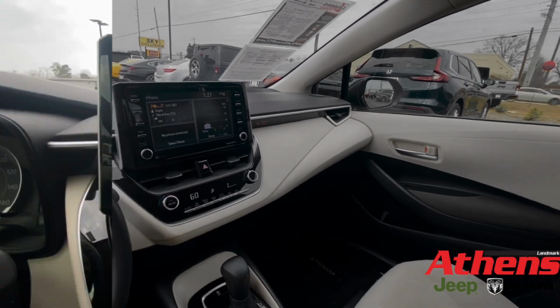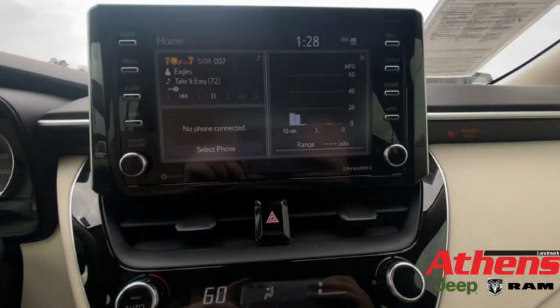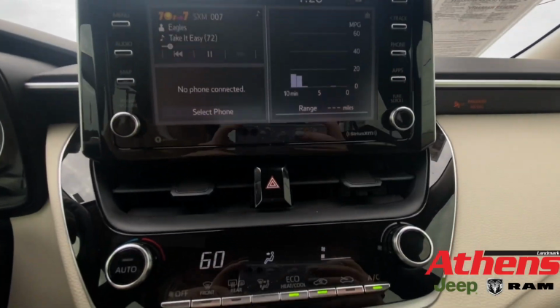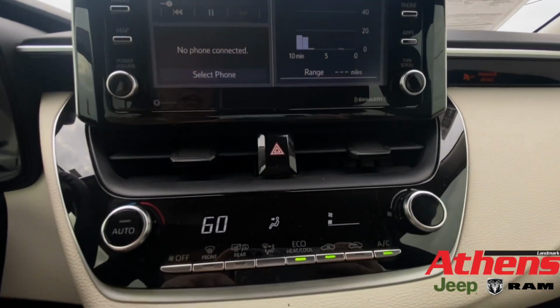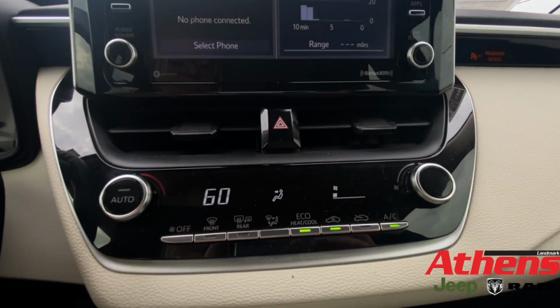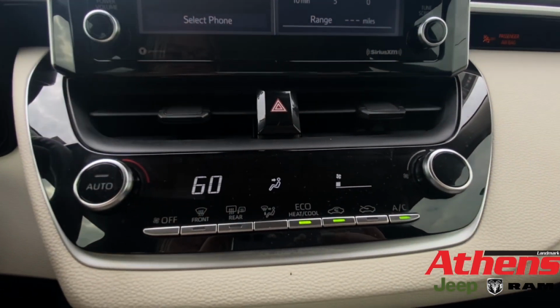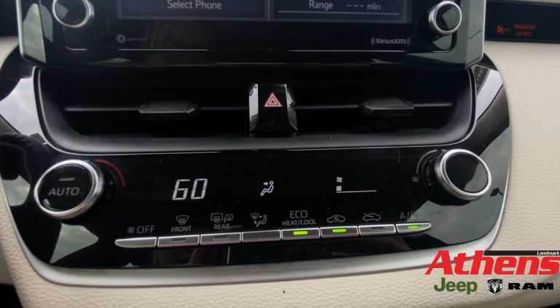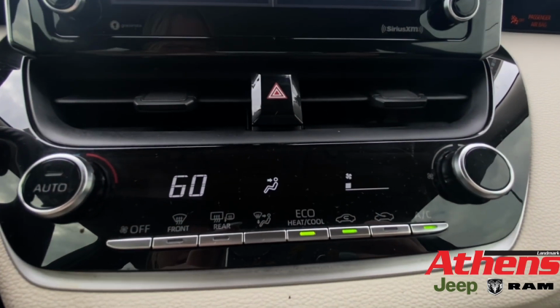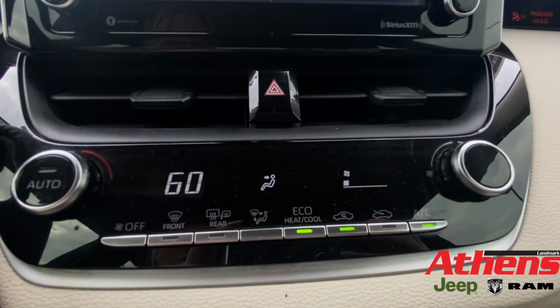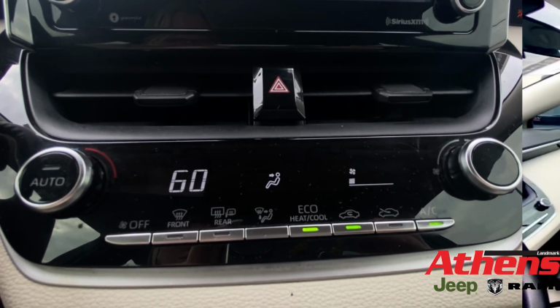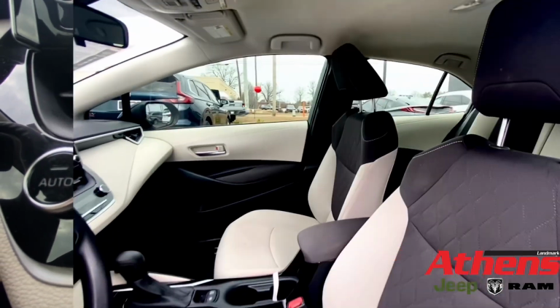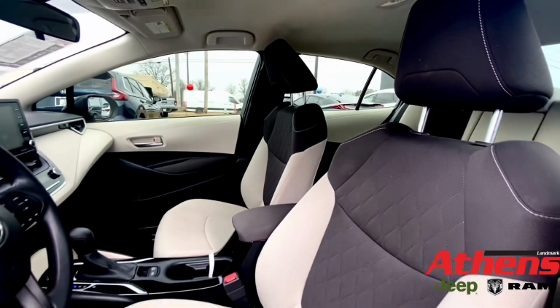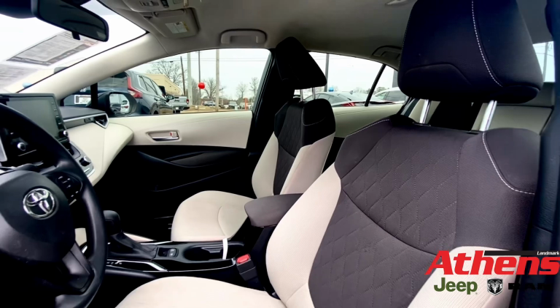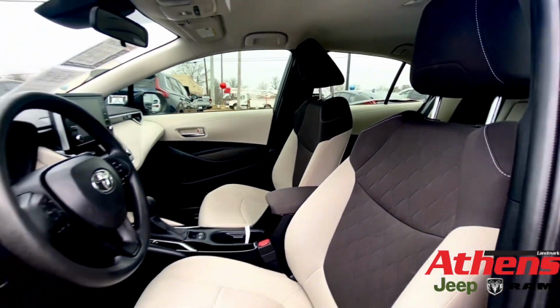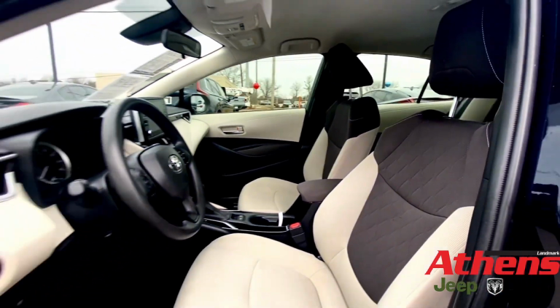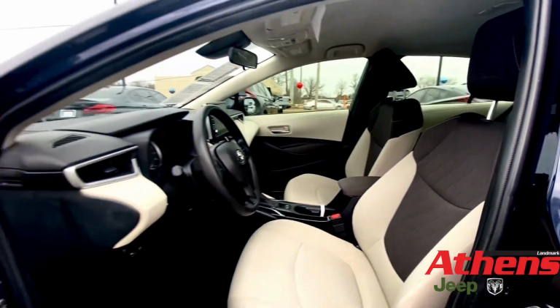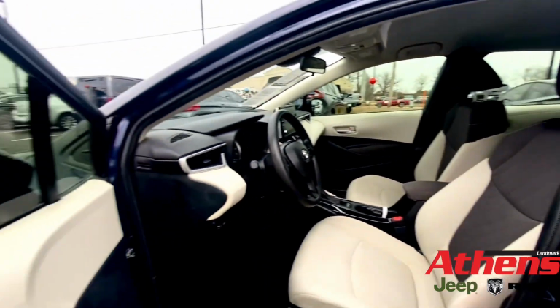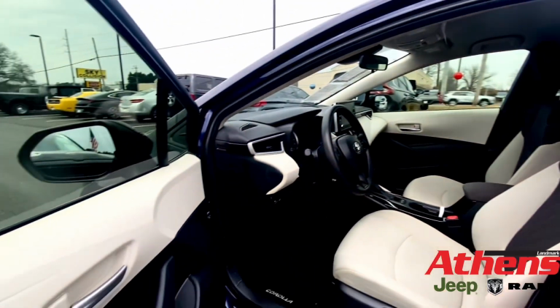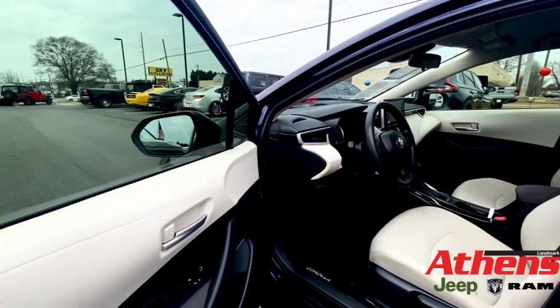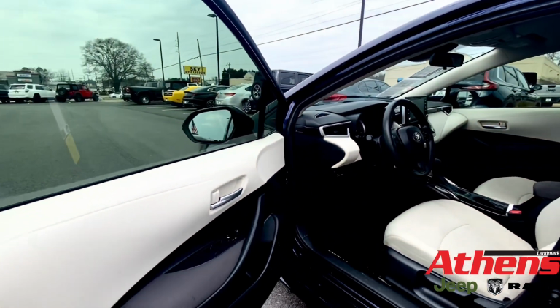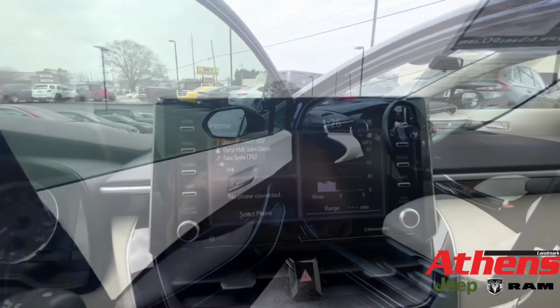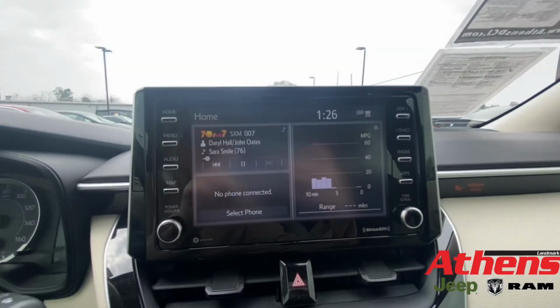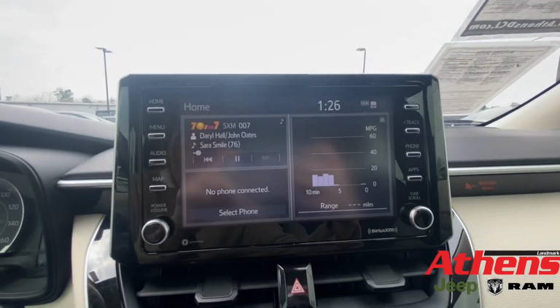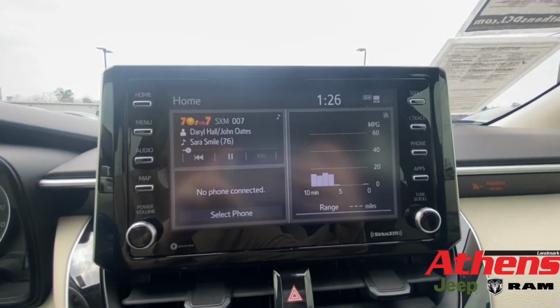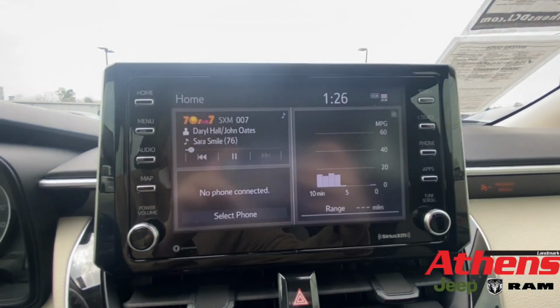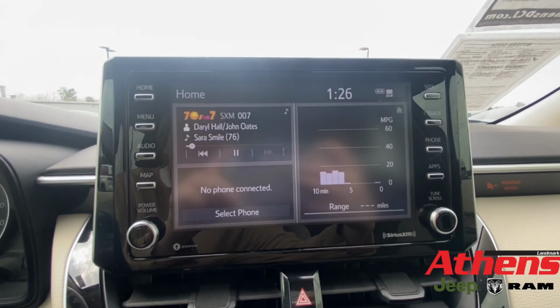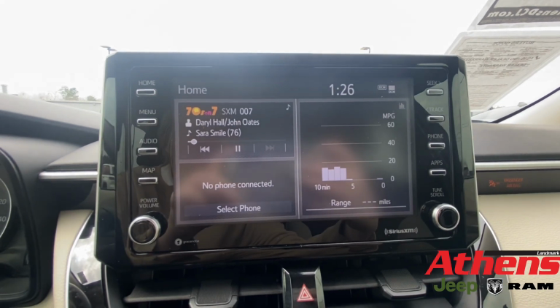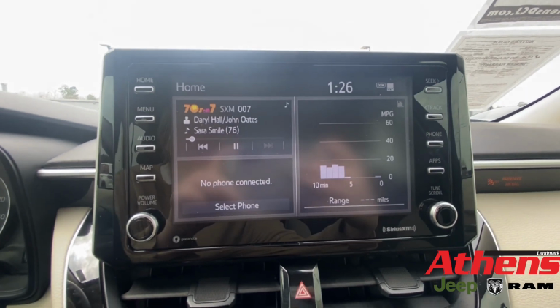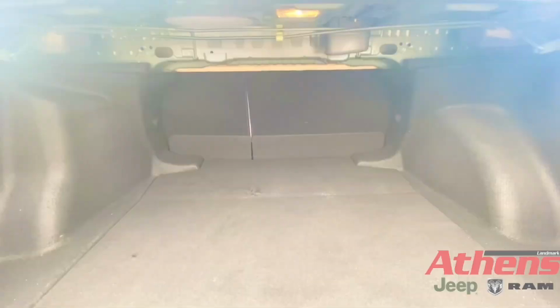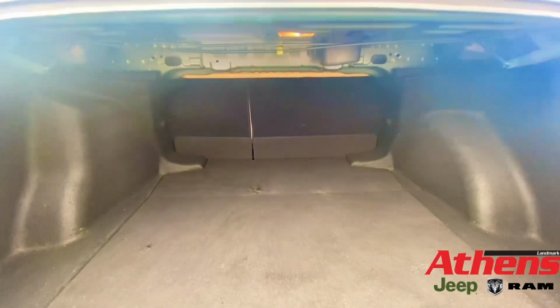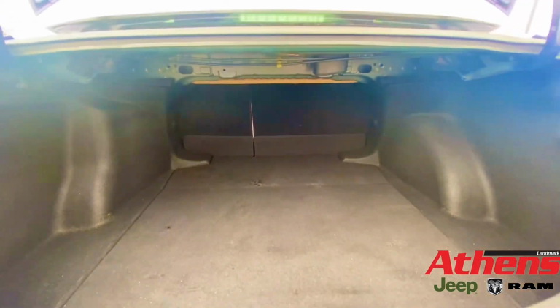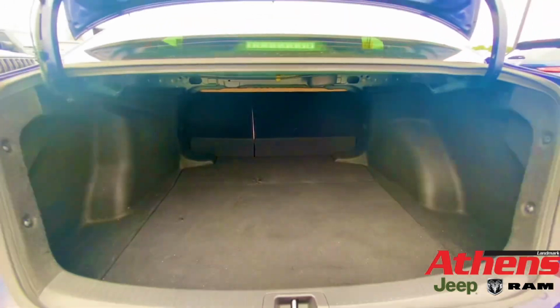Right below your touchscreen display is where you have all your air and heat controls. It has a really cool black and white theme going on throughout the whole interior. It has this large touchscreen display with Apple CarPlay. The trunk is very spacious.